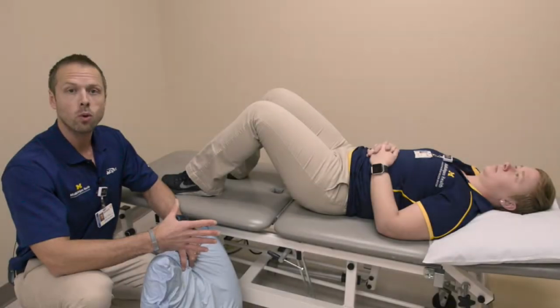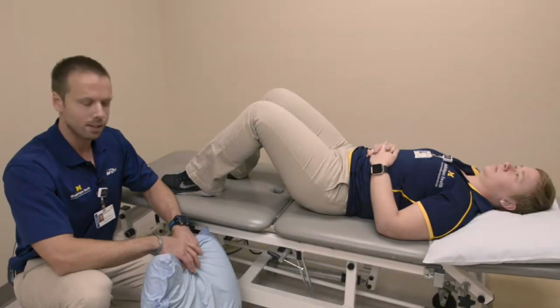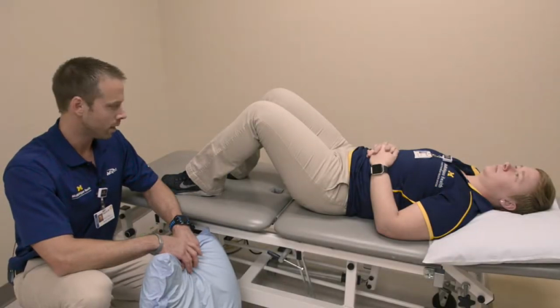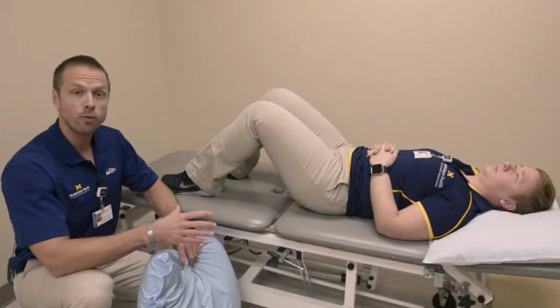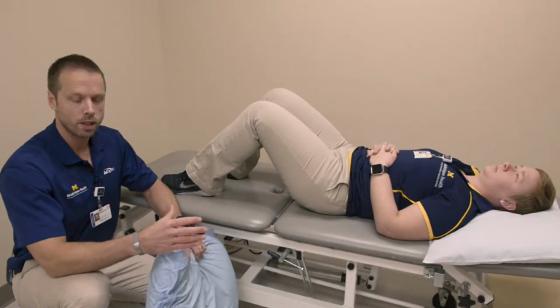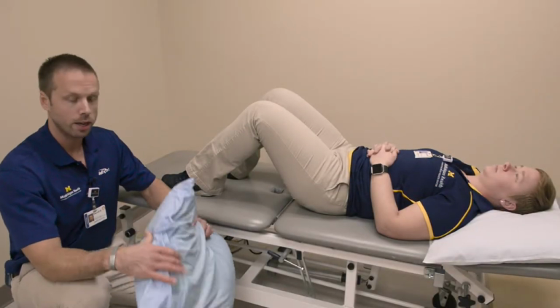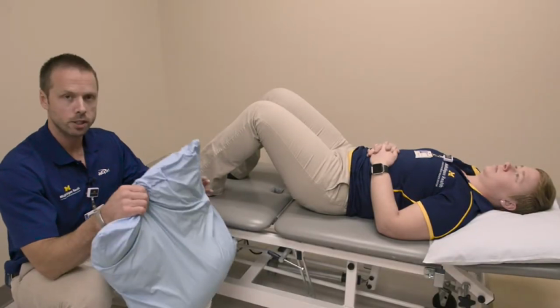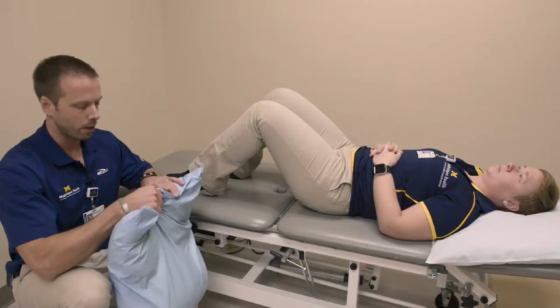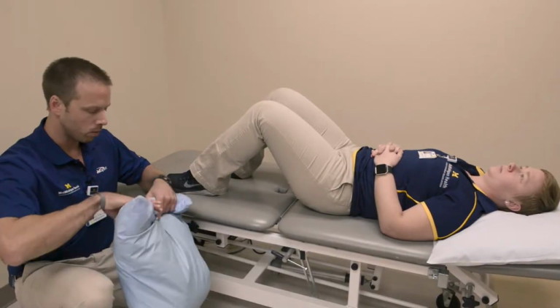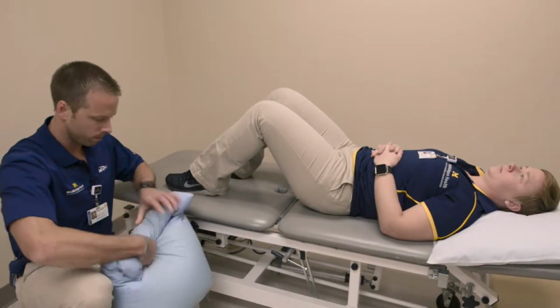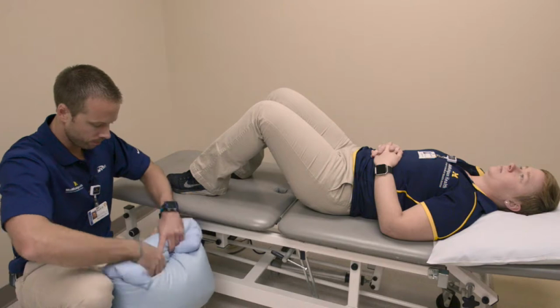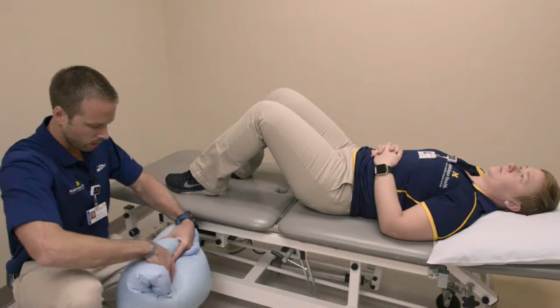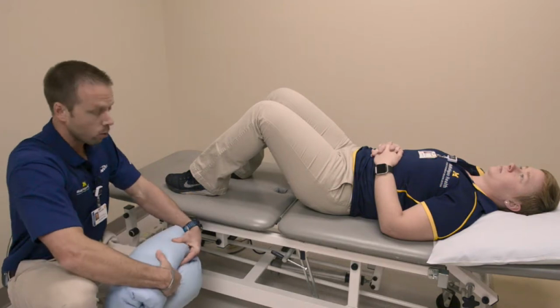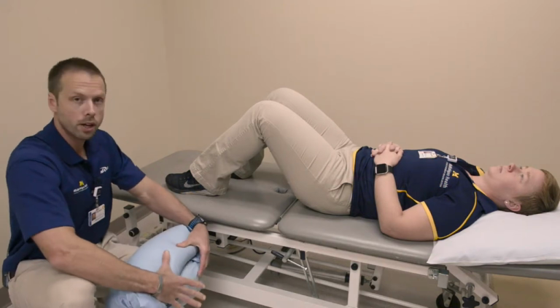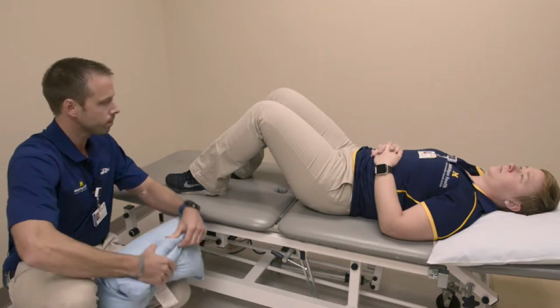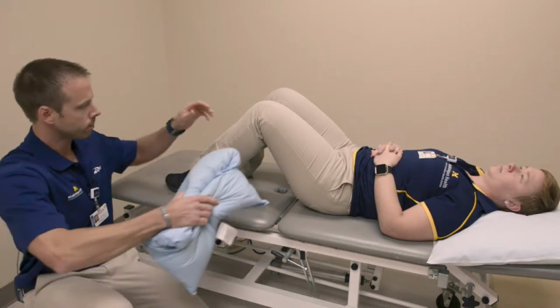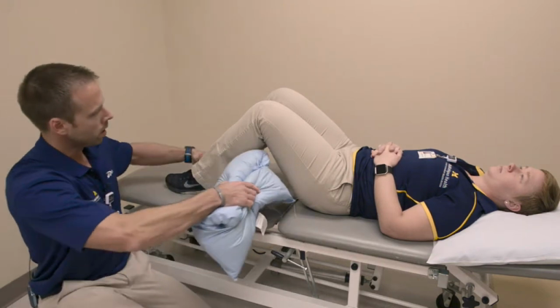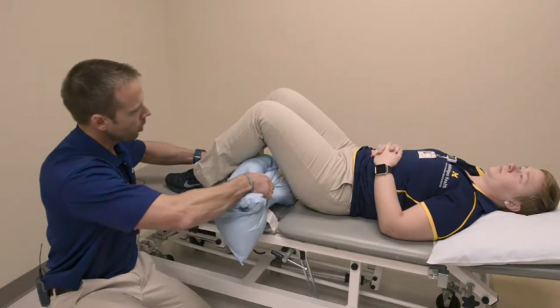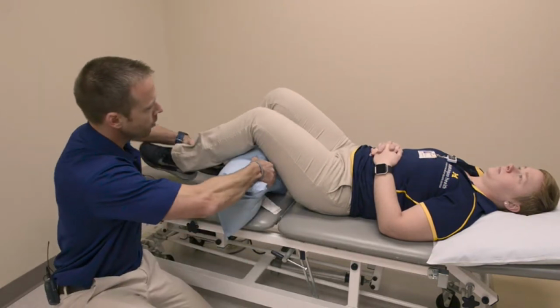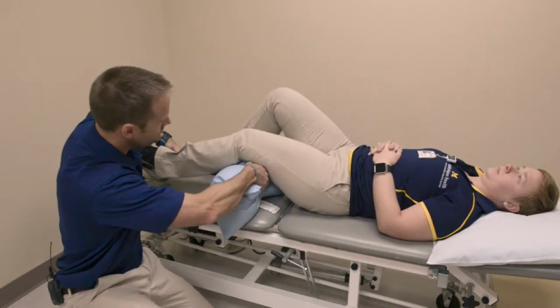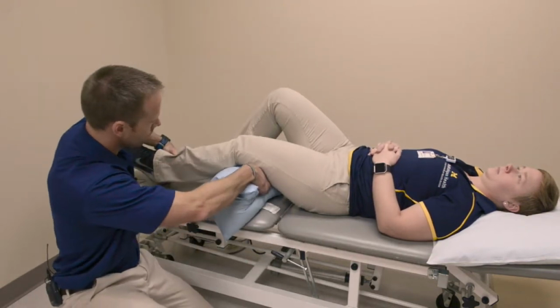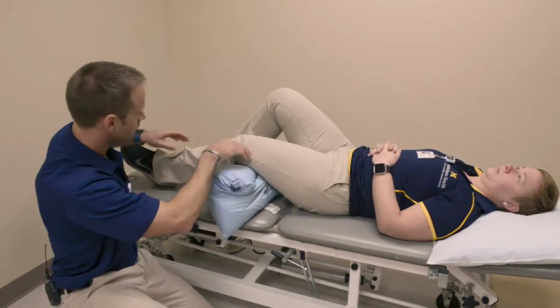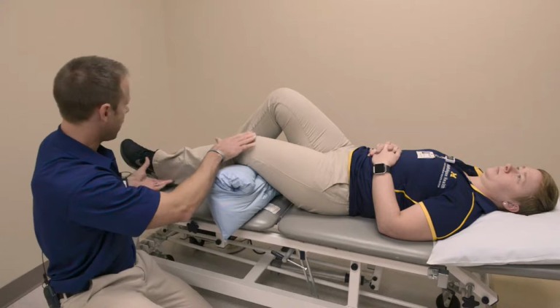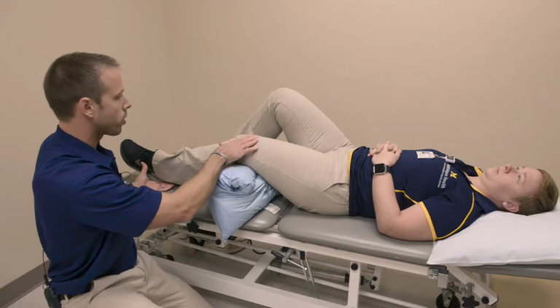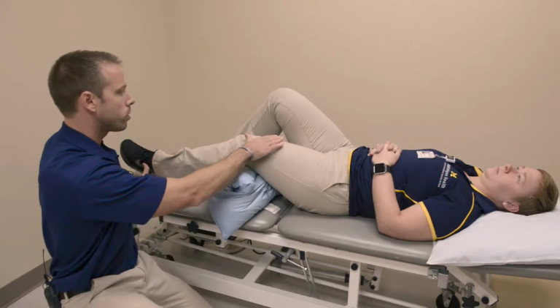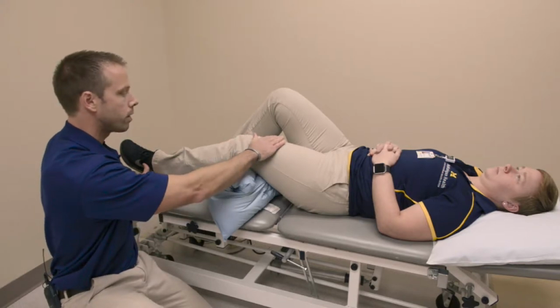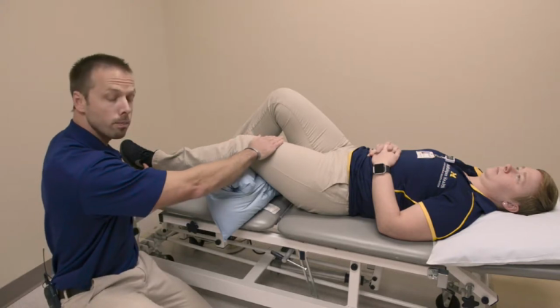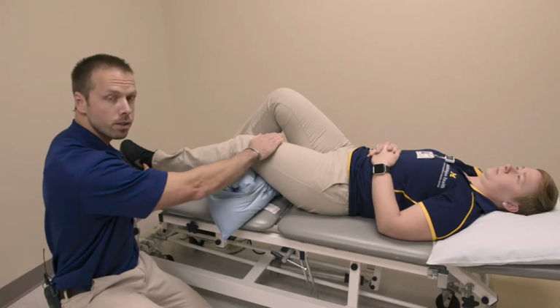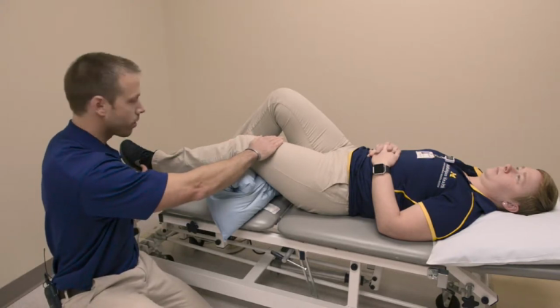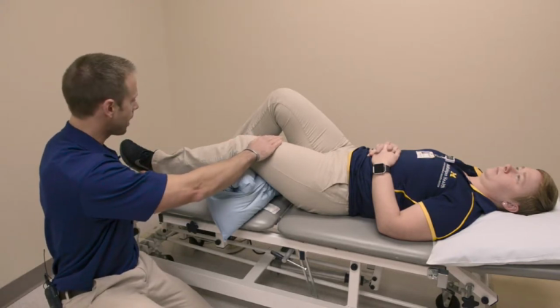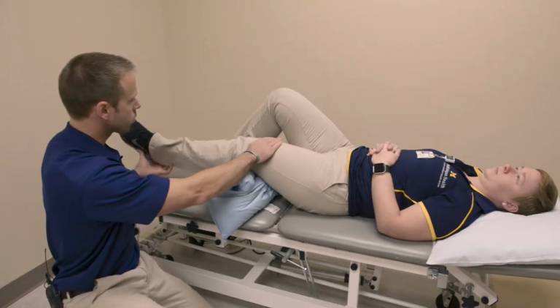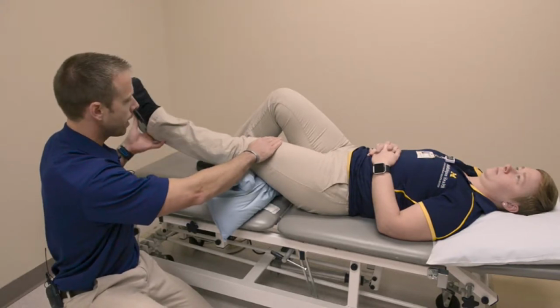Quad sets. To perform this exercise, you're going to need to find a pillow, roll it up, put it underneath your knee, and what you're going to do is tighten the muscles in the front of the thigh to straighten the leg.